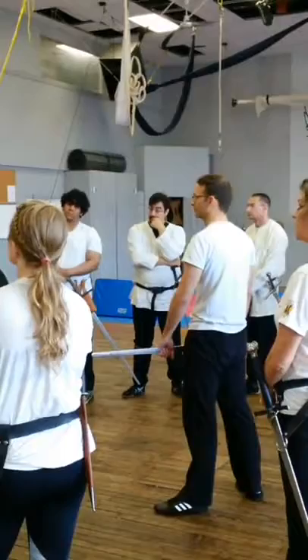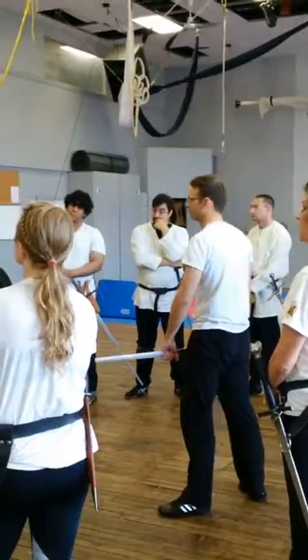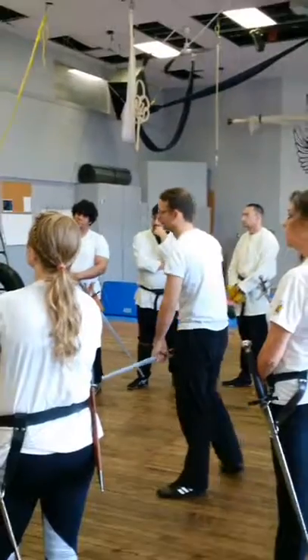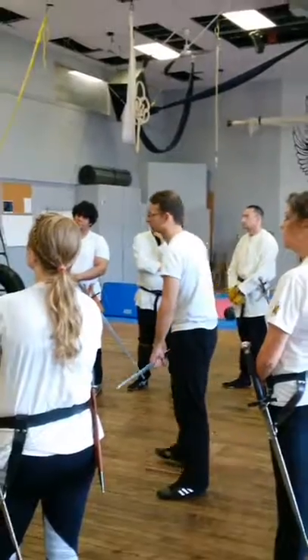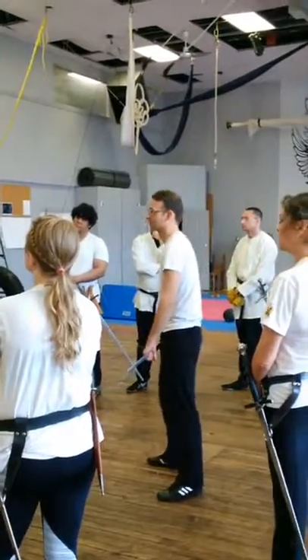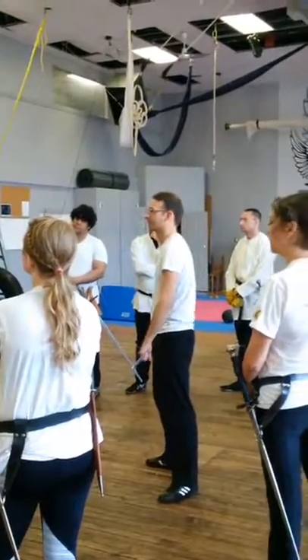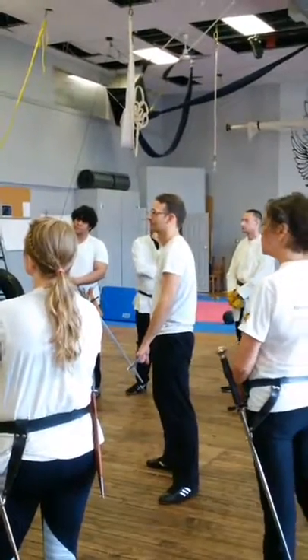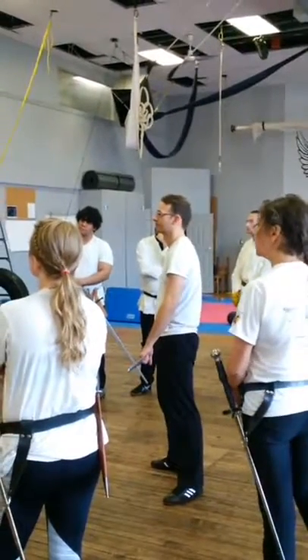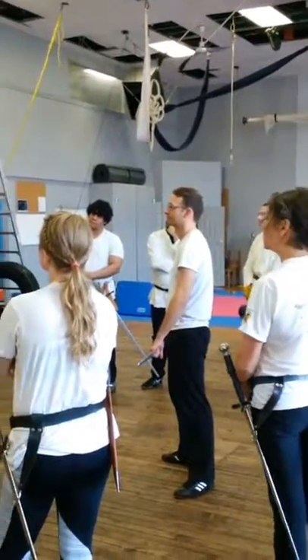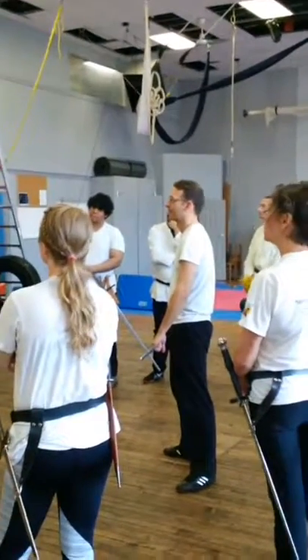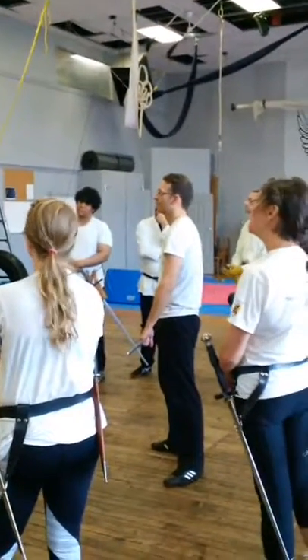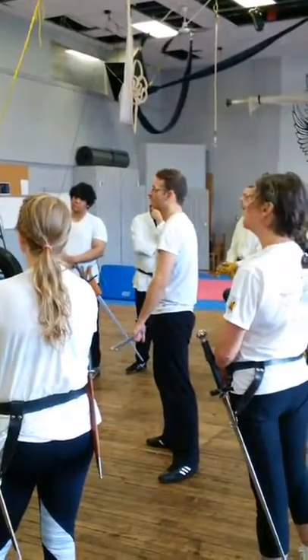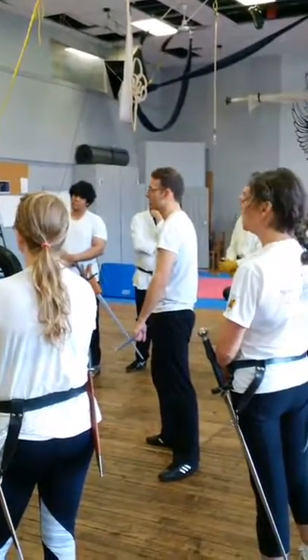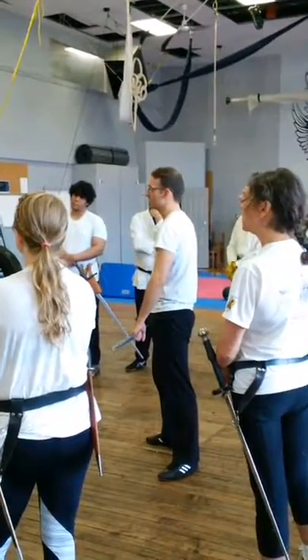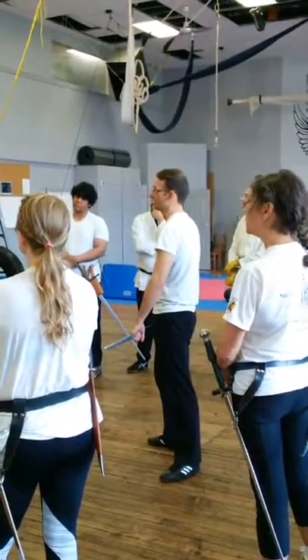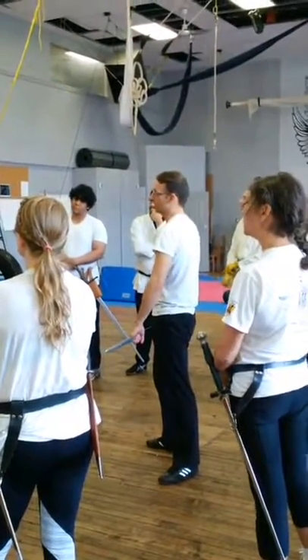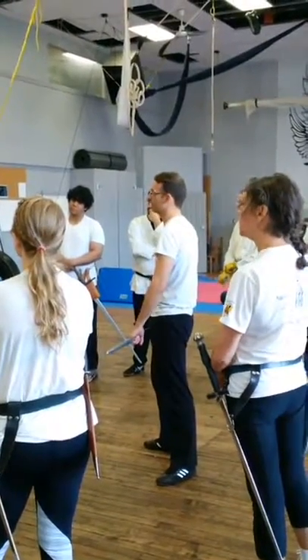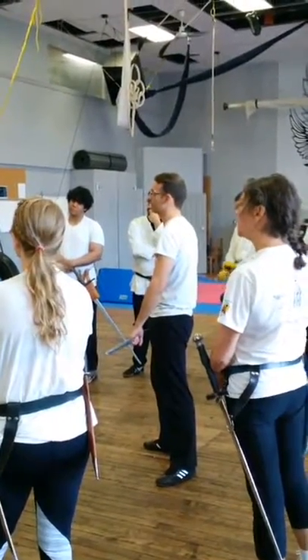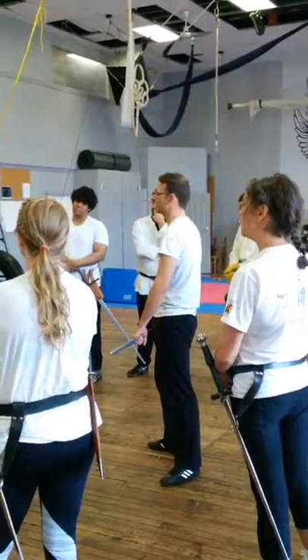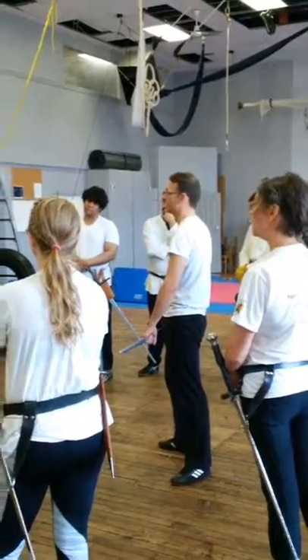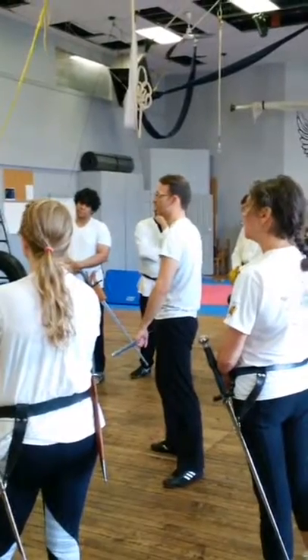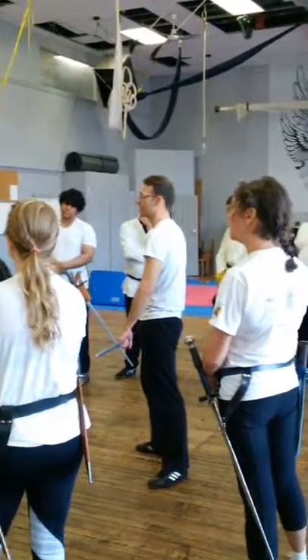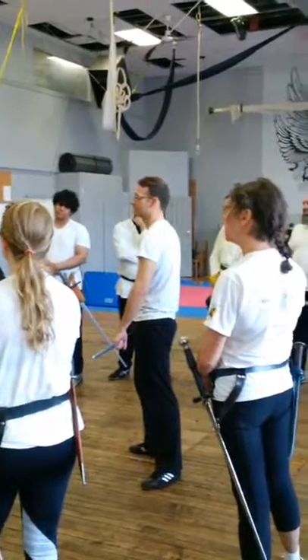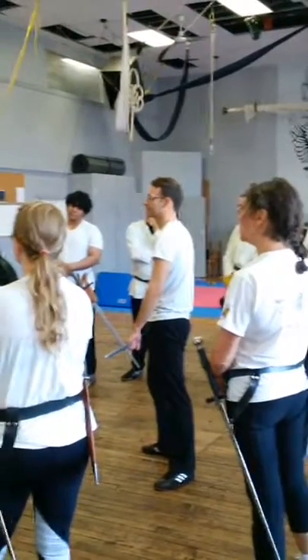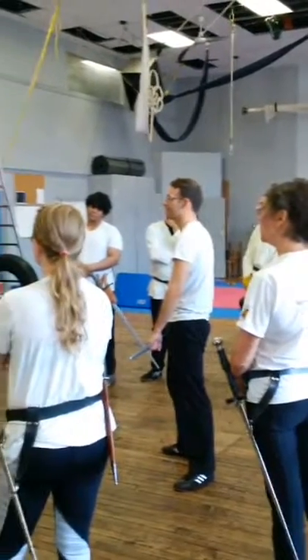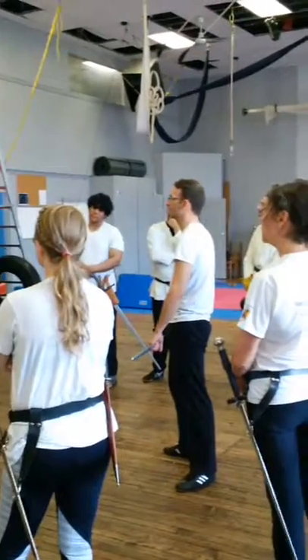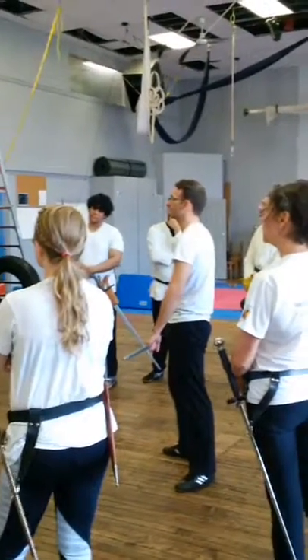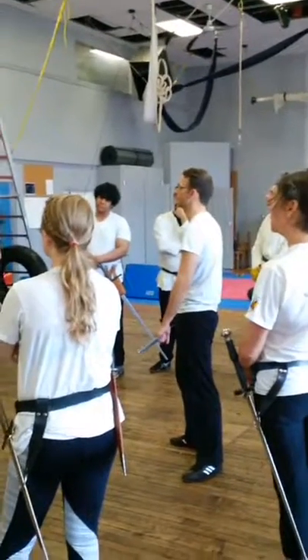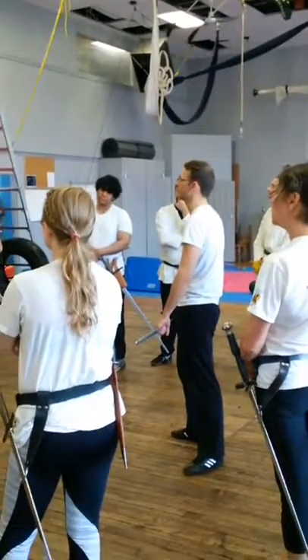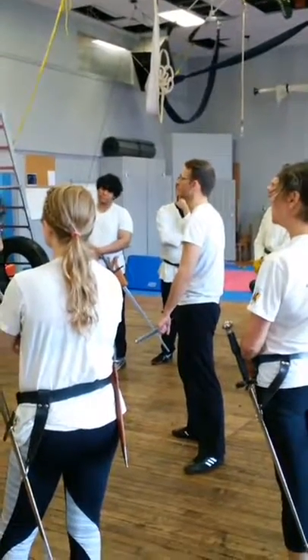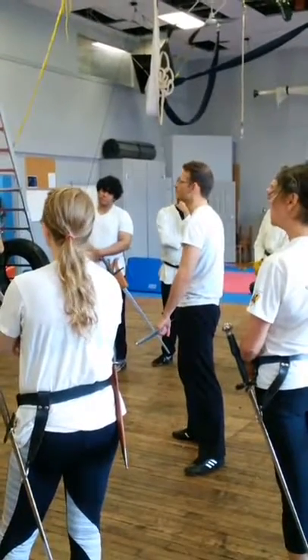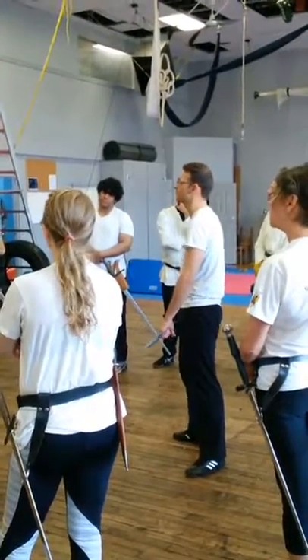Who is the person in the middle? We don't know. It could be the fencer, it could be Fiore. I just think of him as a fencer.